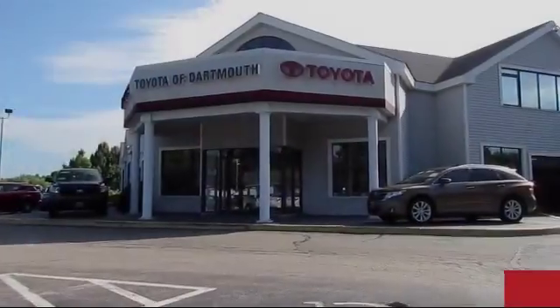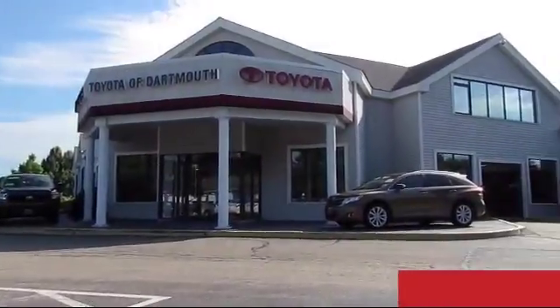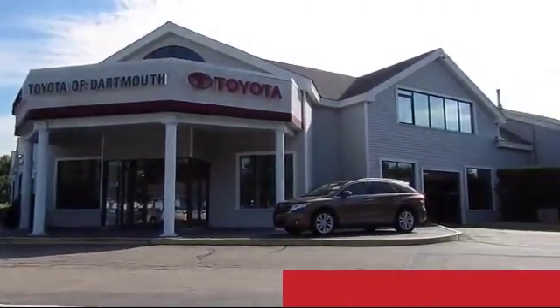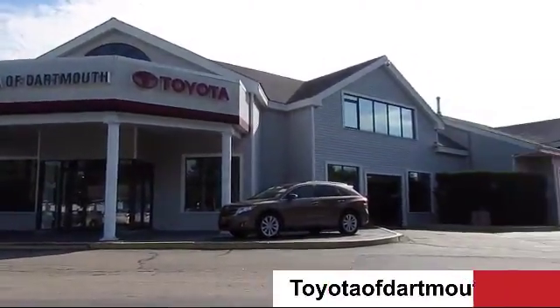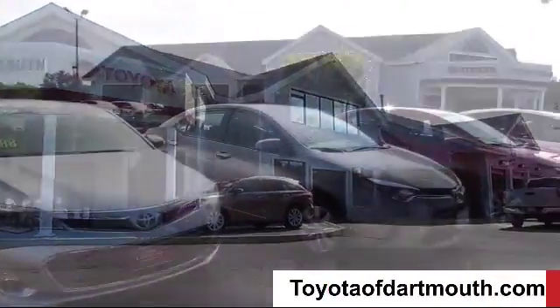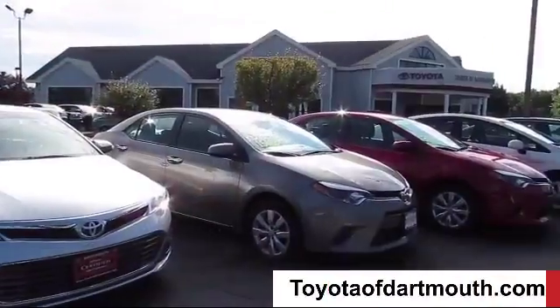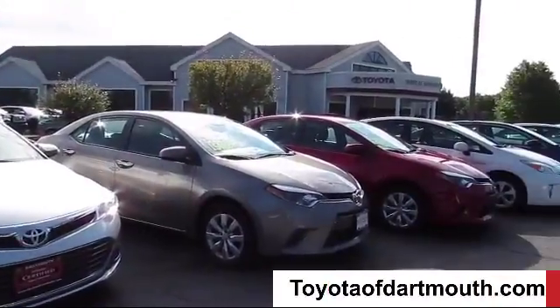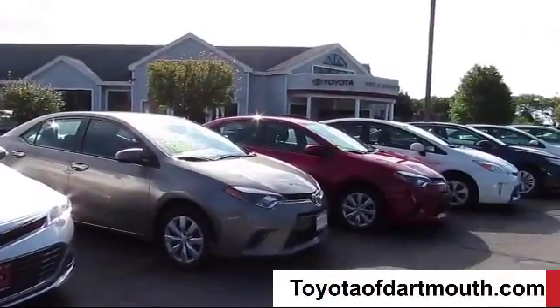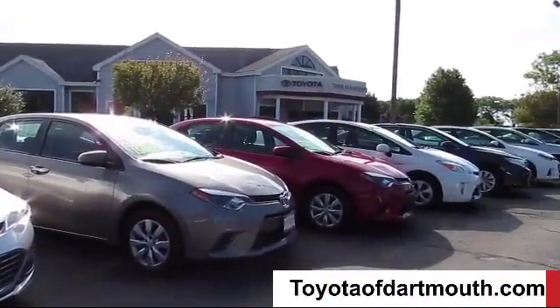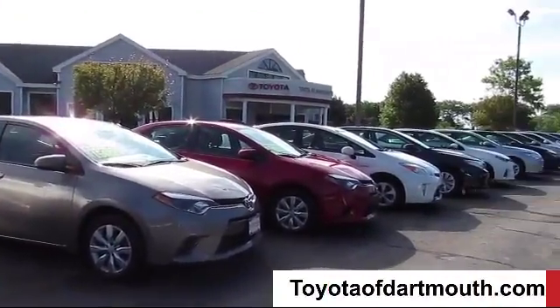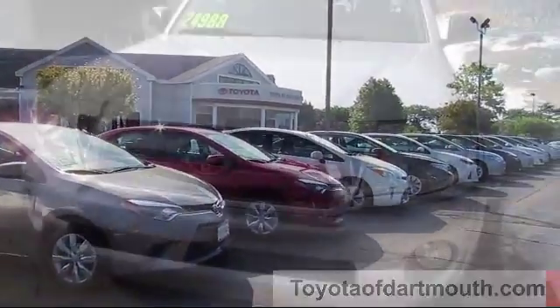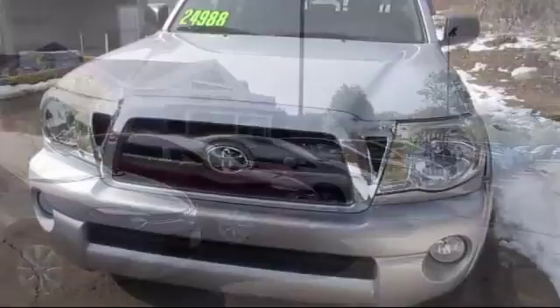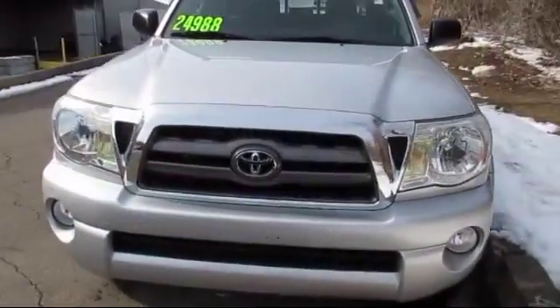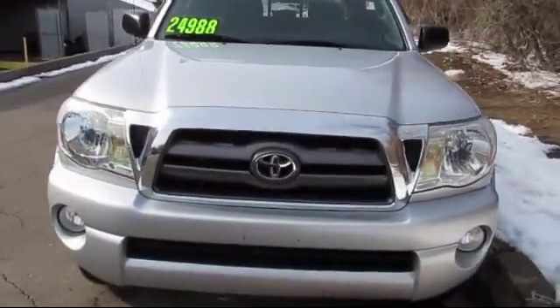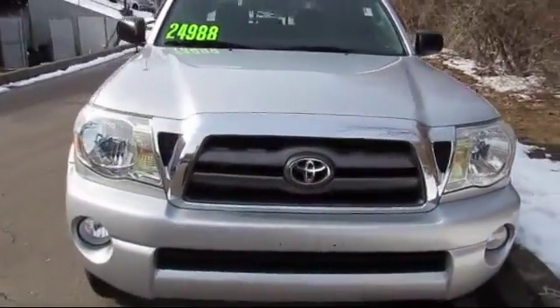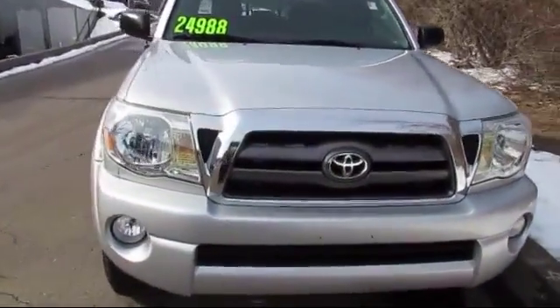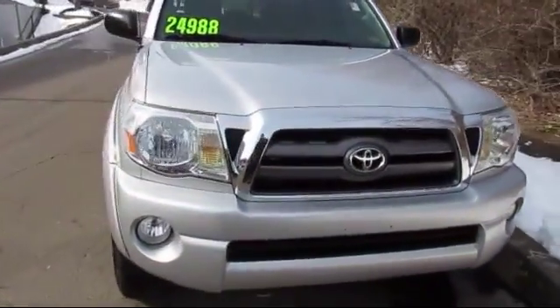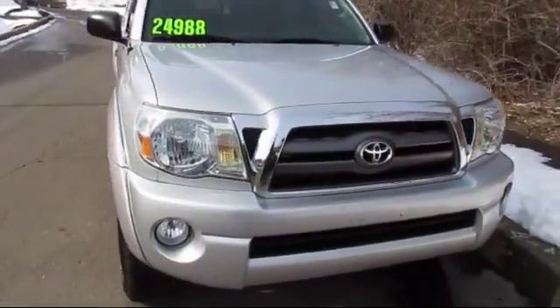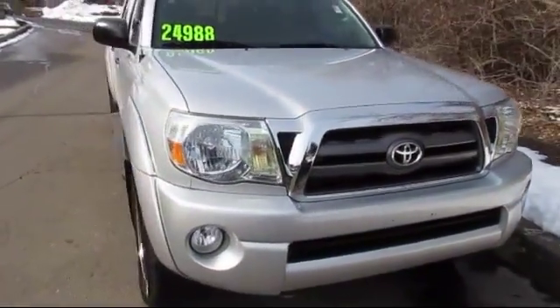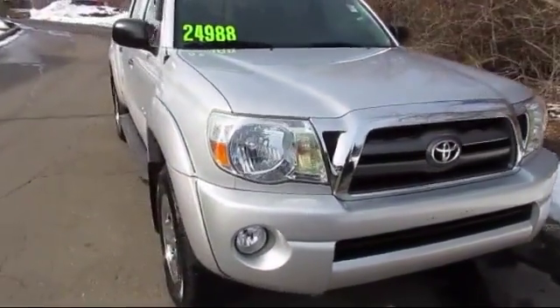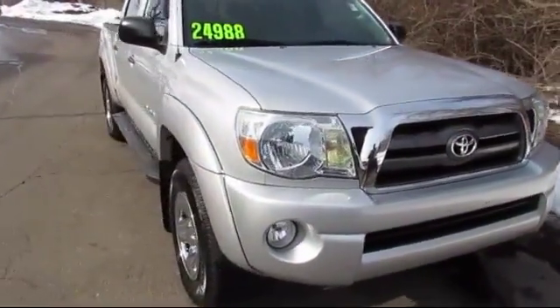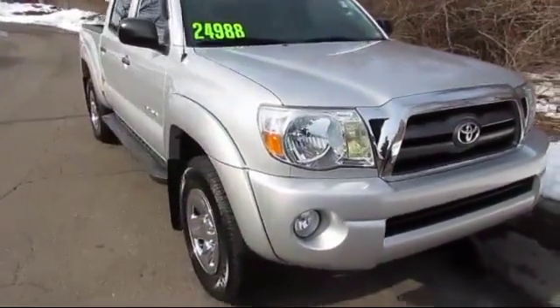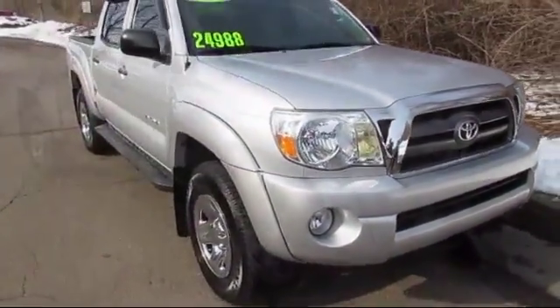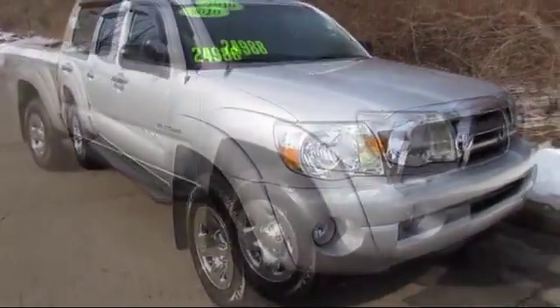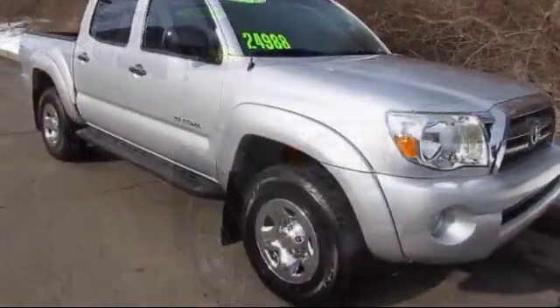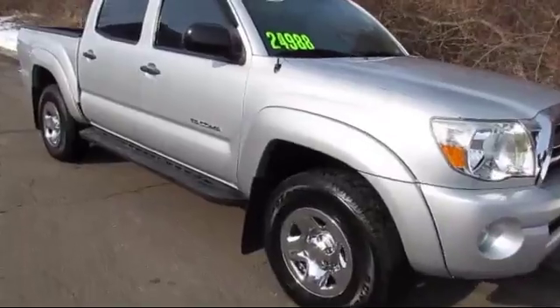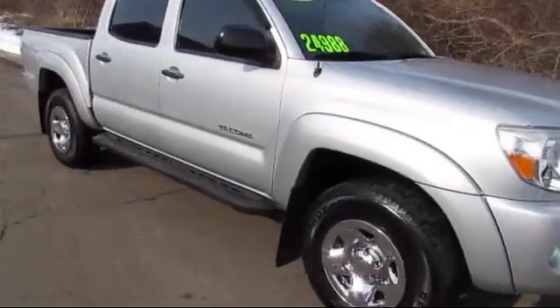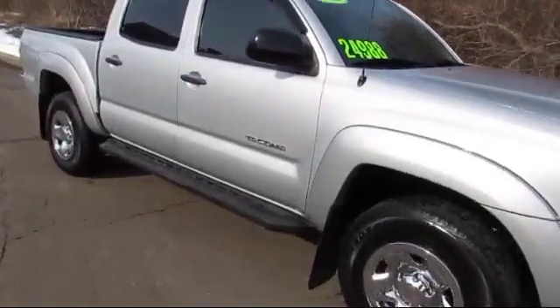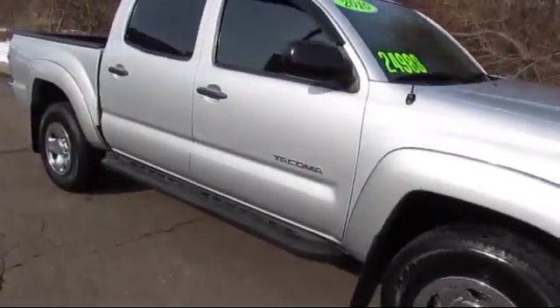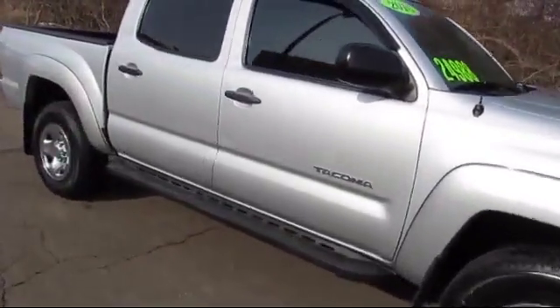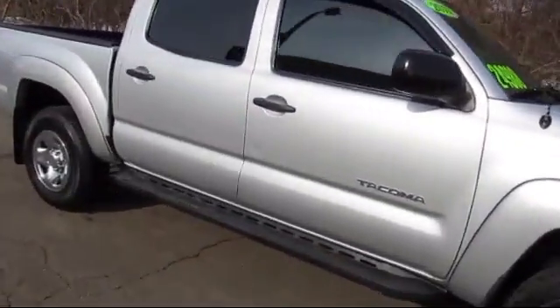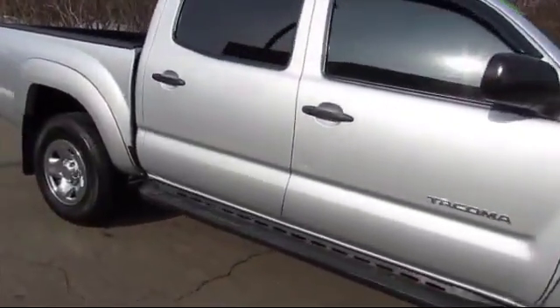Welcome to Toyota of Dartmouth. Here's a look at one of our quality pre-owned vehicles from our great selection of cars, trucks, and SUVs. It comes equipped with stability control and four-wheel drive.